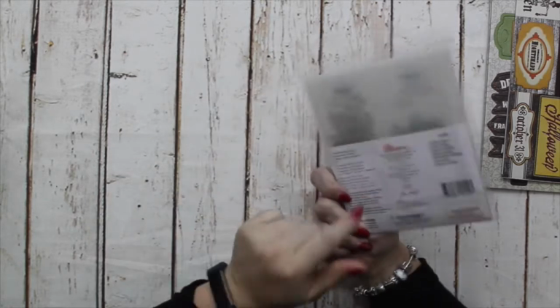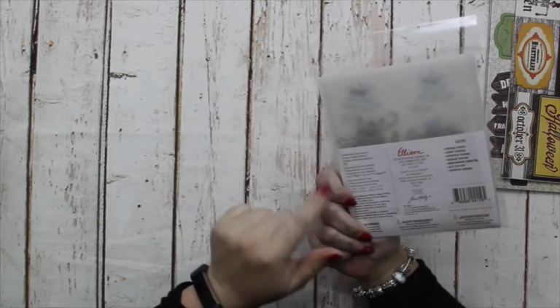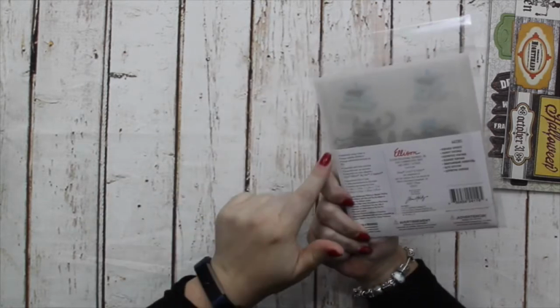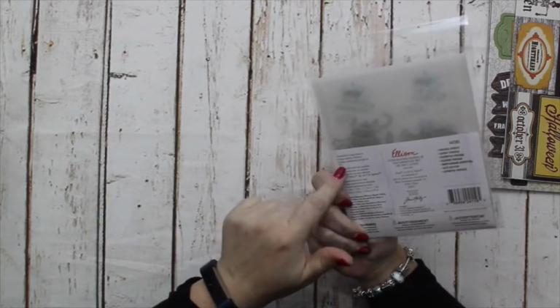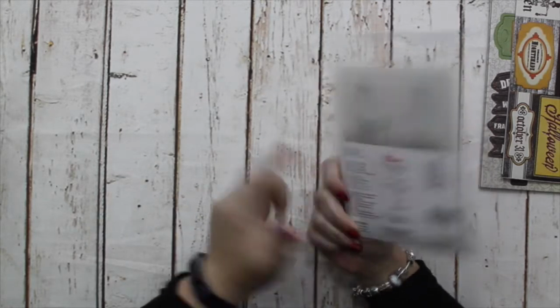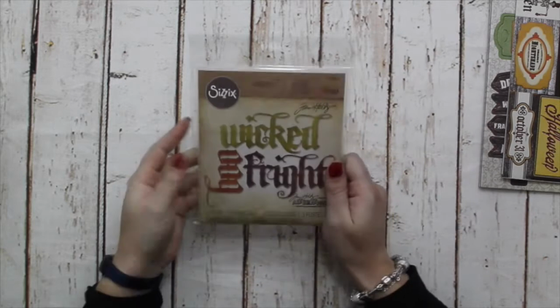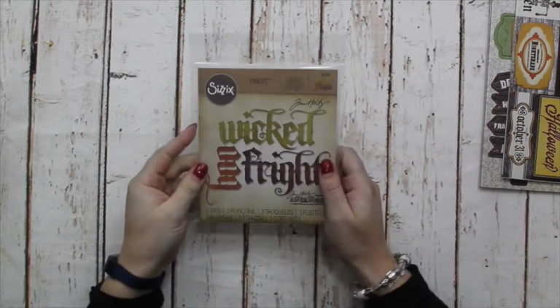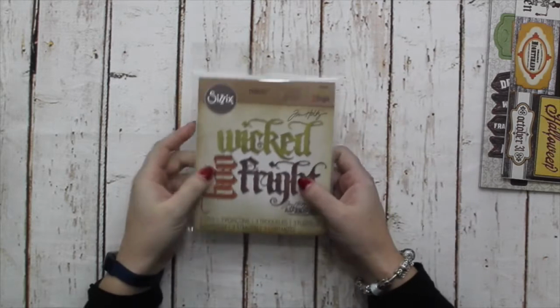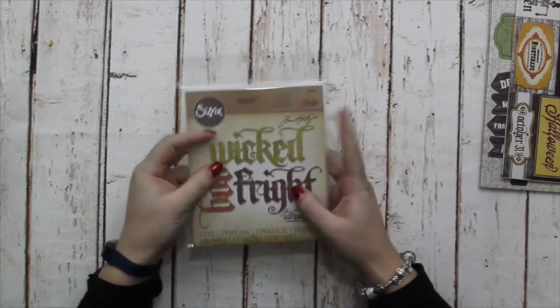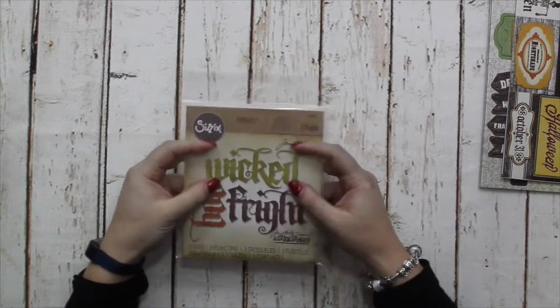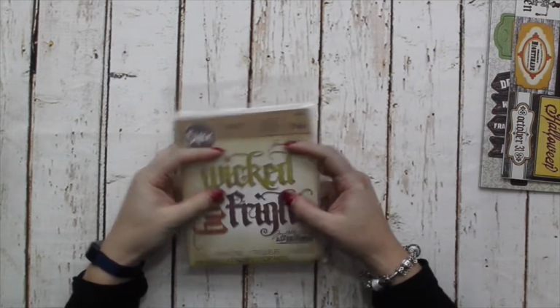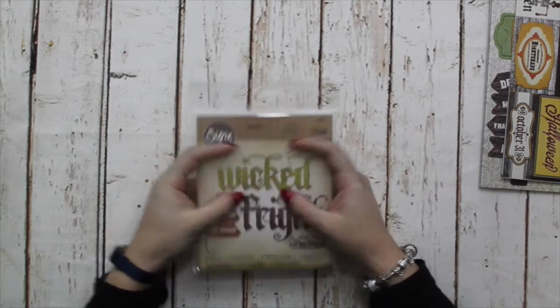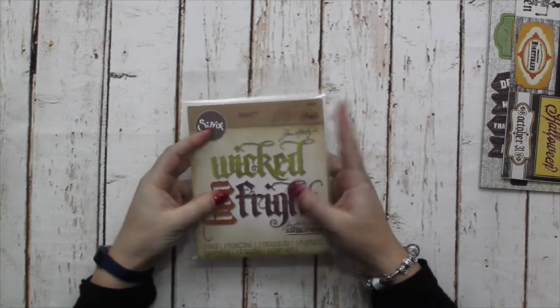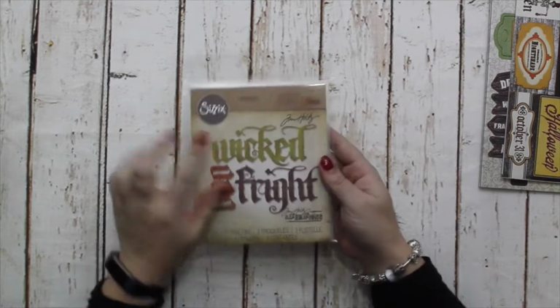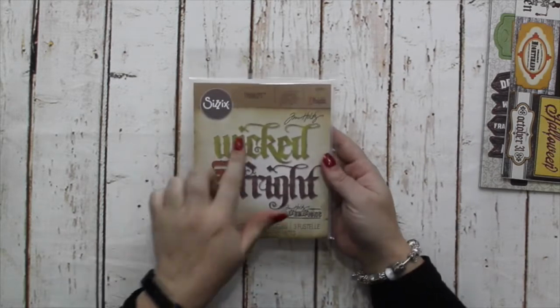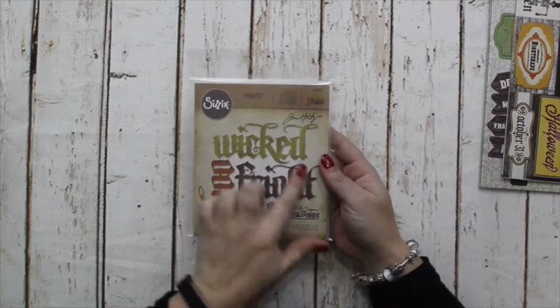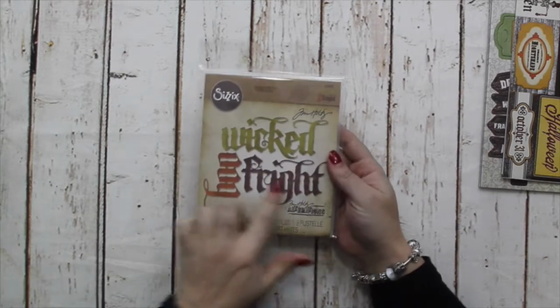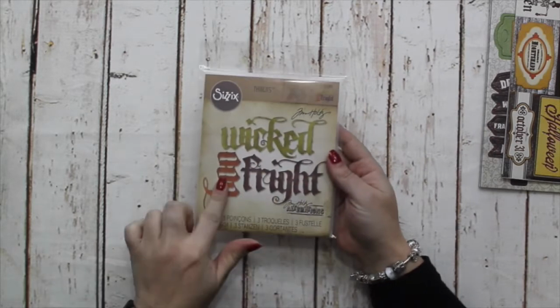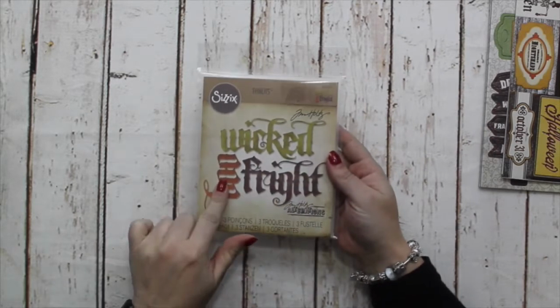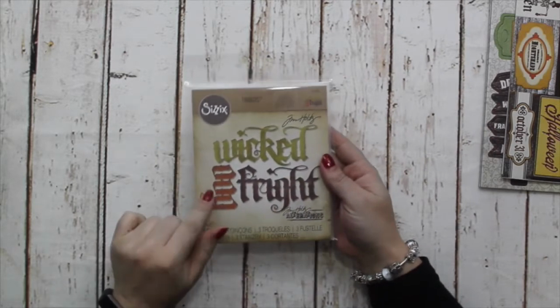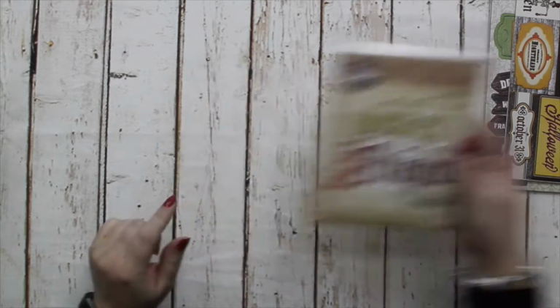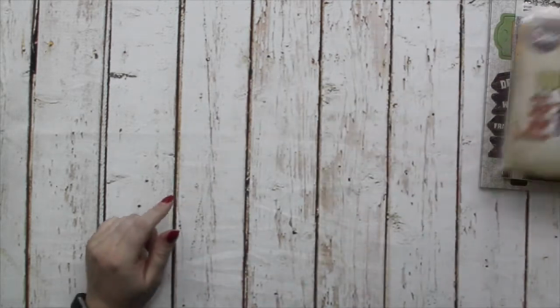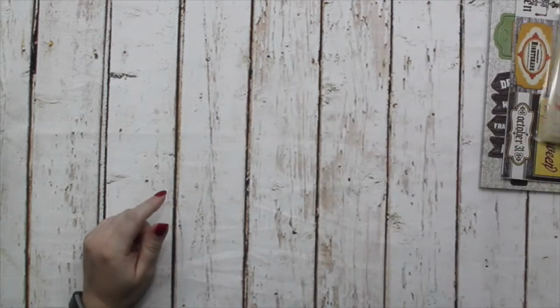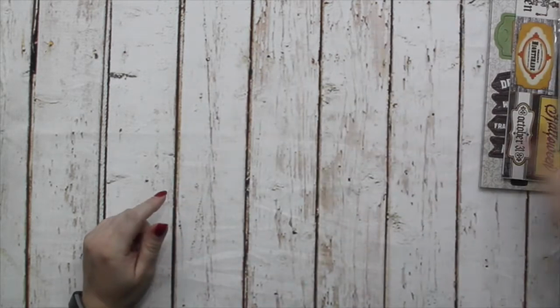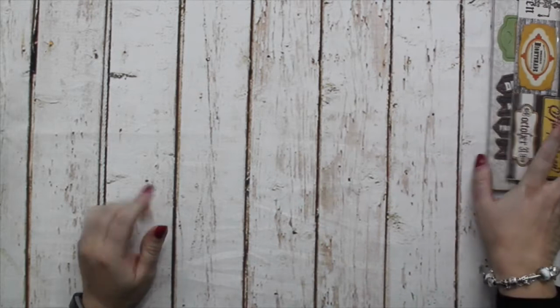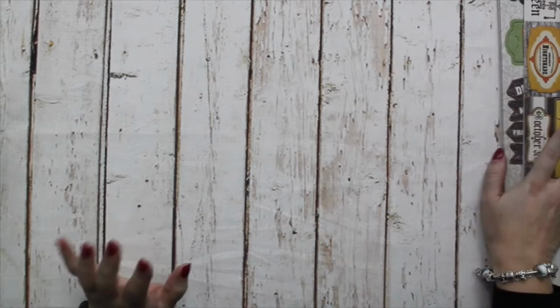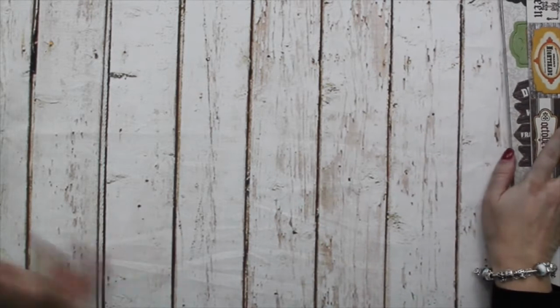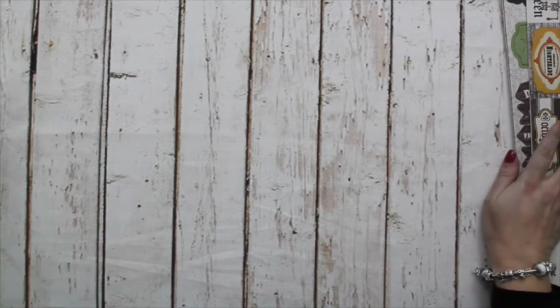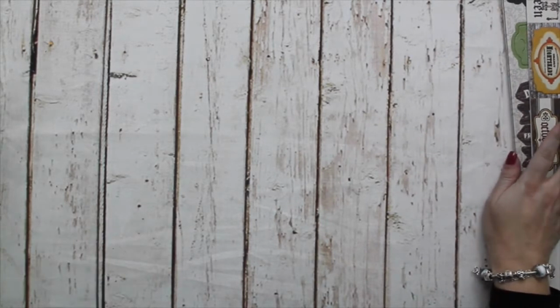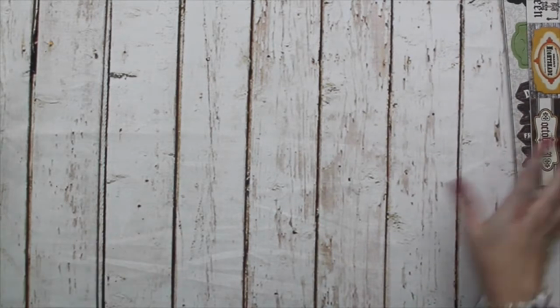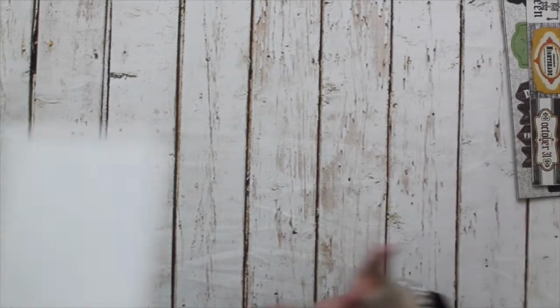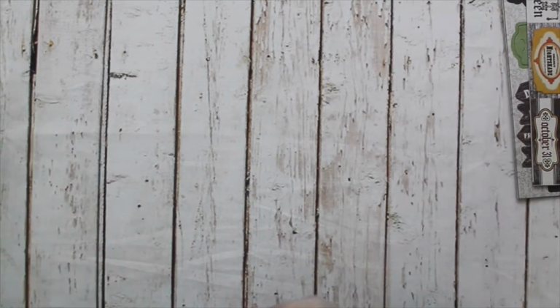I also have some Sizzix dies: Wicked, Boo, and Fright. These are actually marginally larger than the picture shown — they're at 95%, so 5% larger than shown — and they work wonderfully.